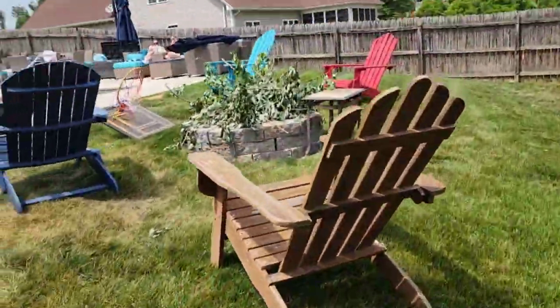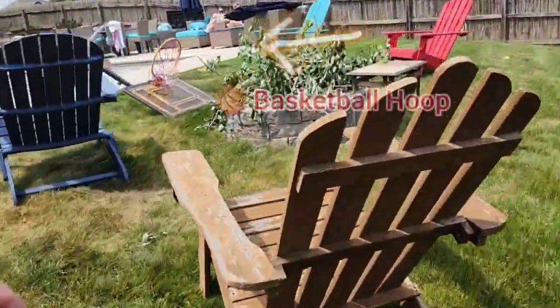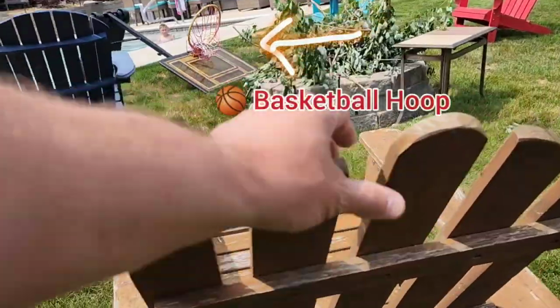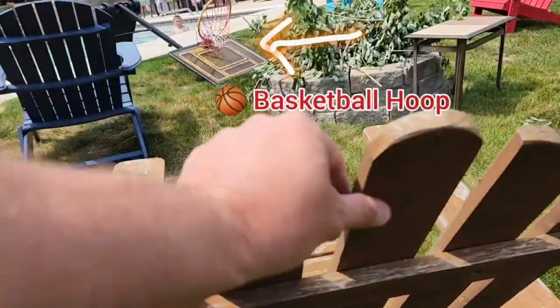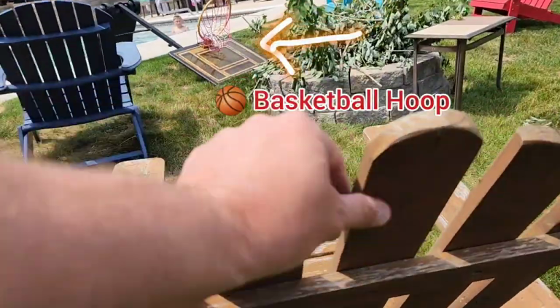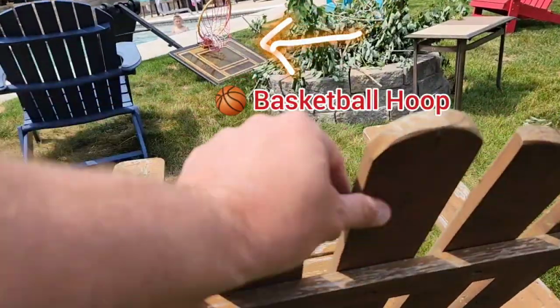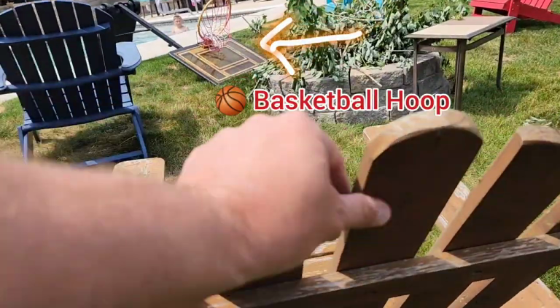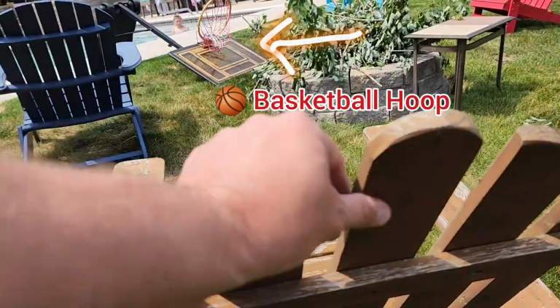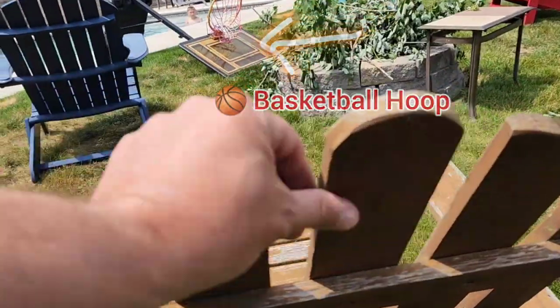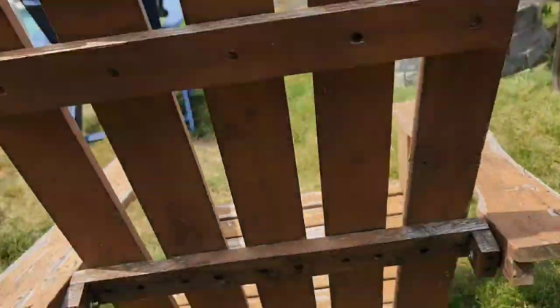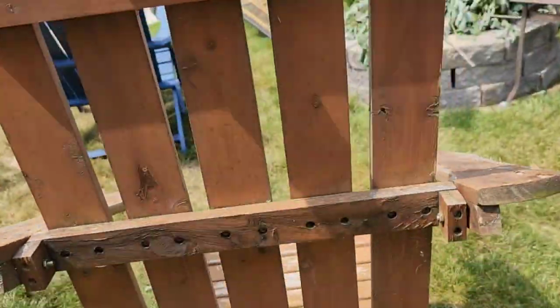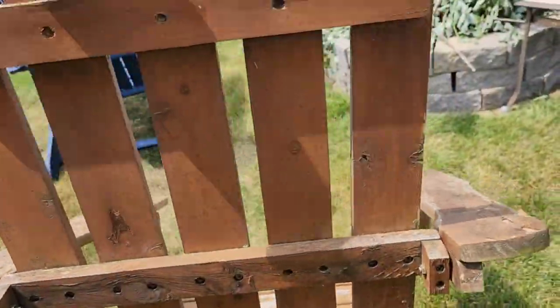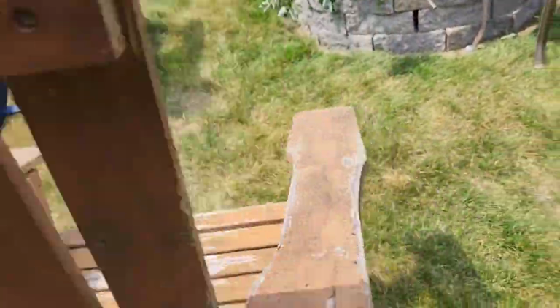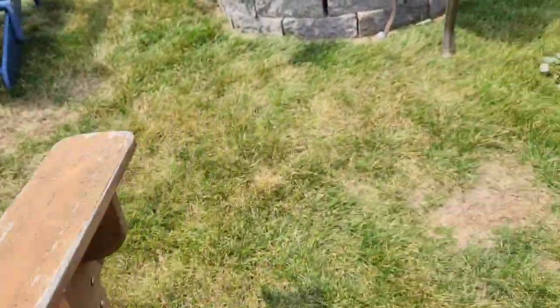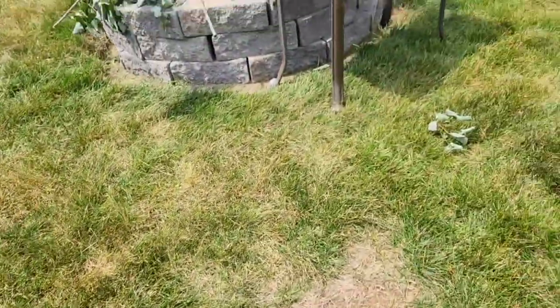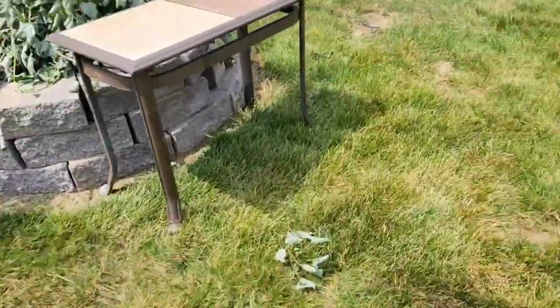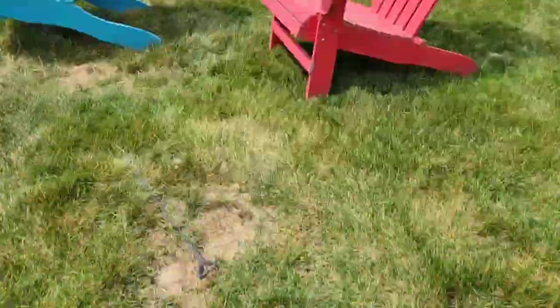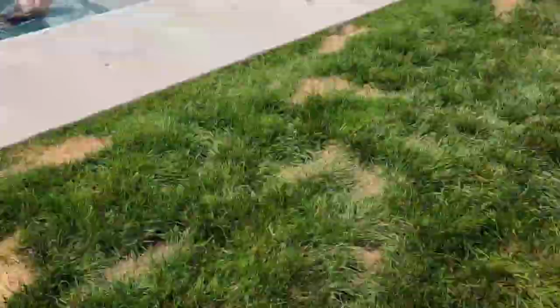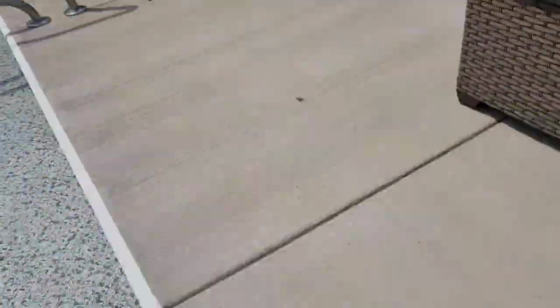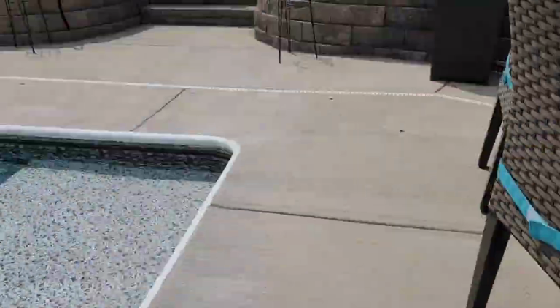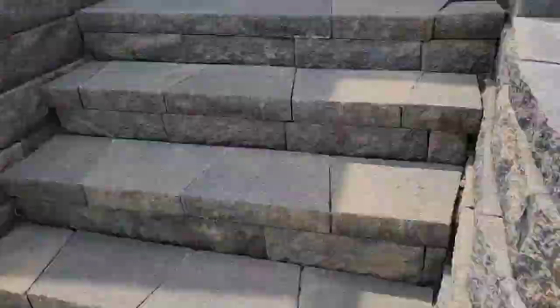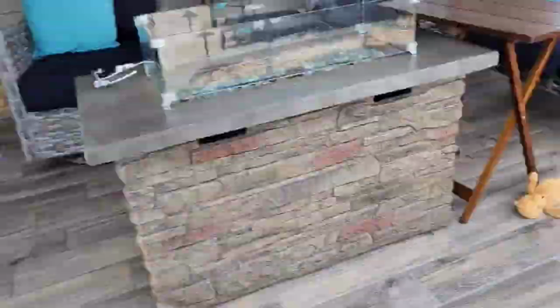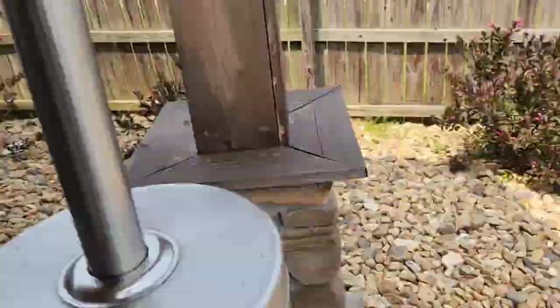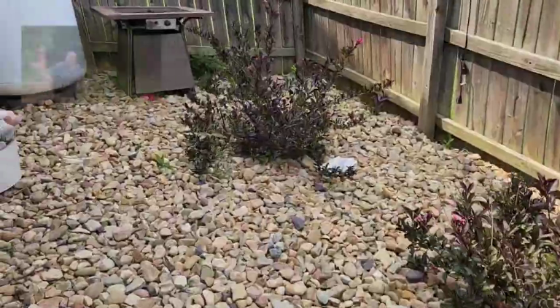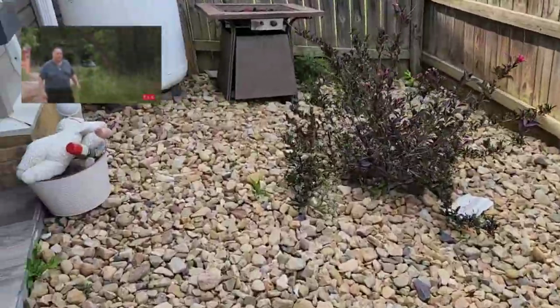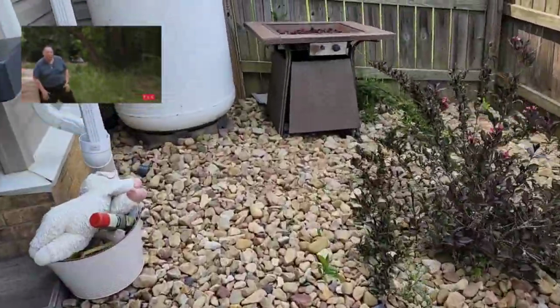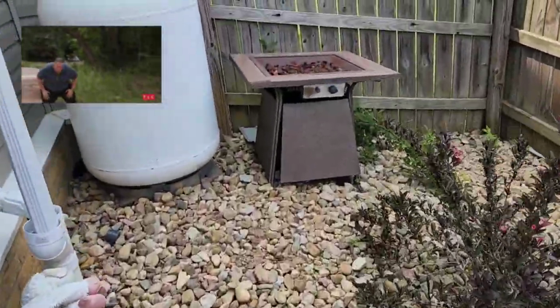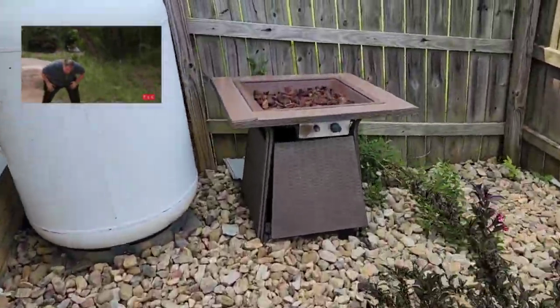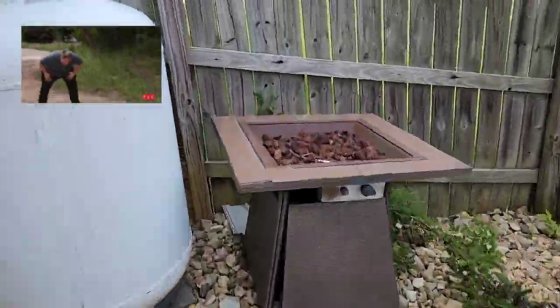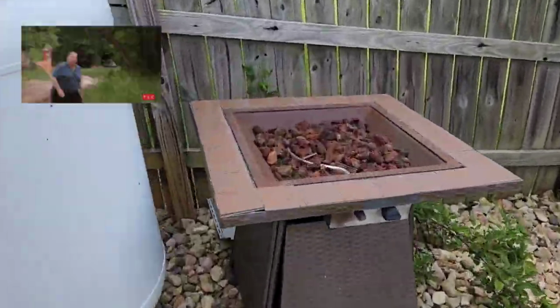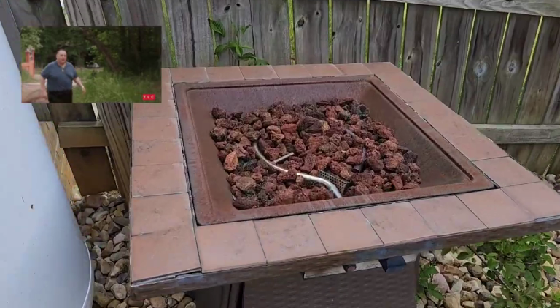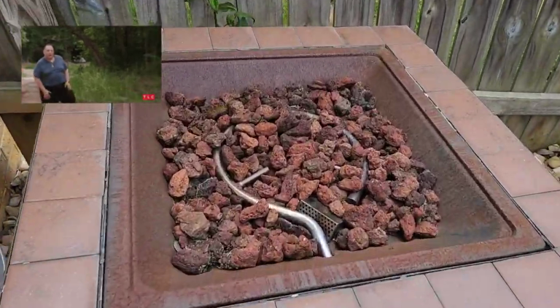The customer also asked us to remove his basketball hoop along with his chair, which we took care of with no problem. And as we make our way over here, she asked us to remove this old fire pit for her.